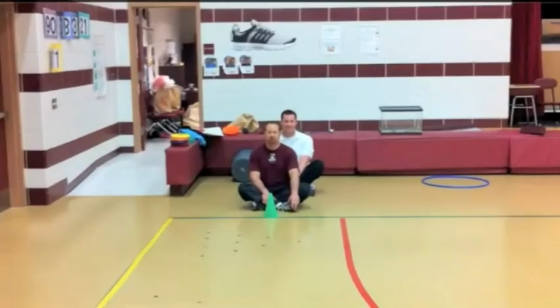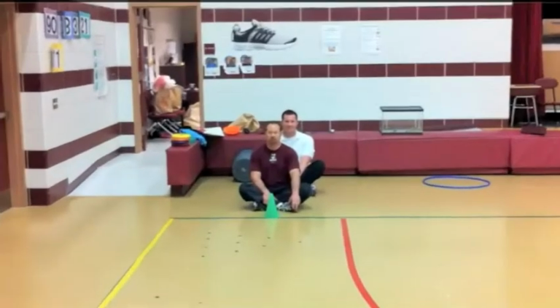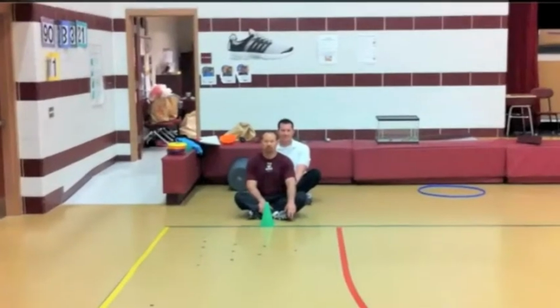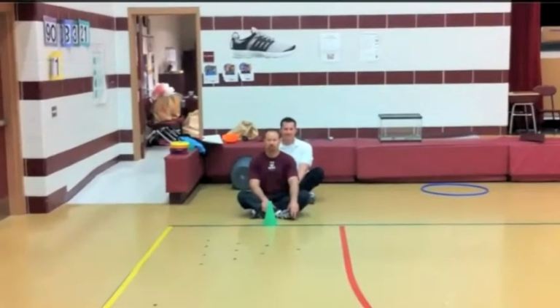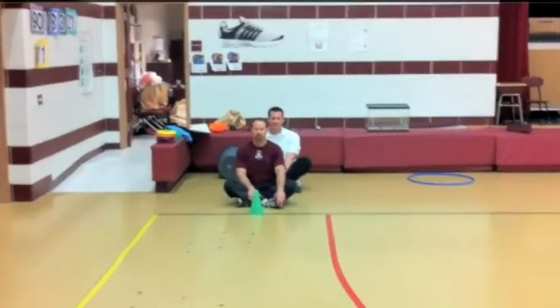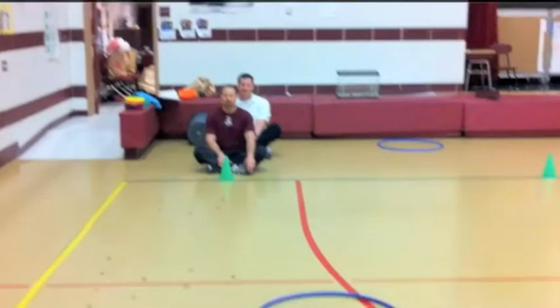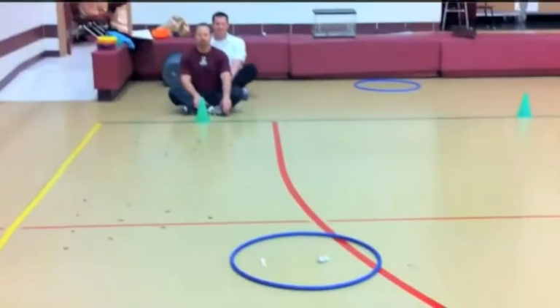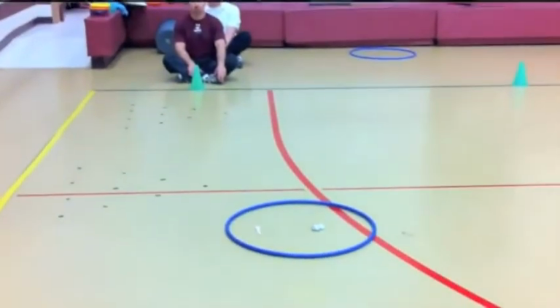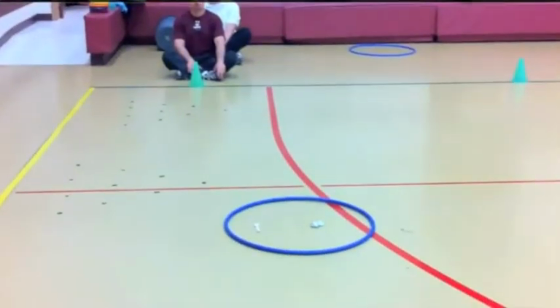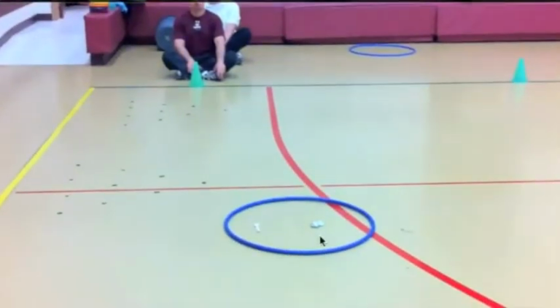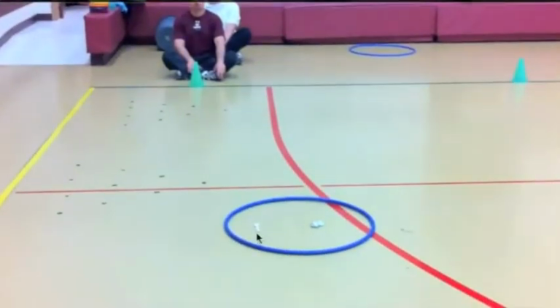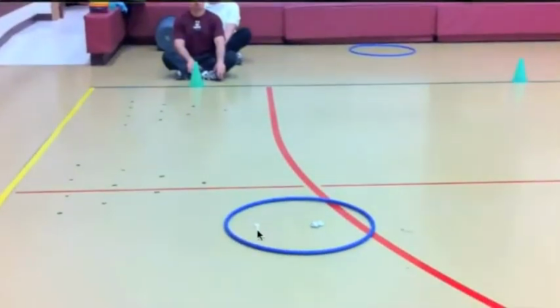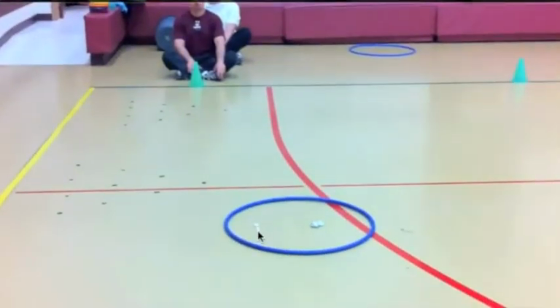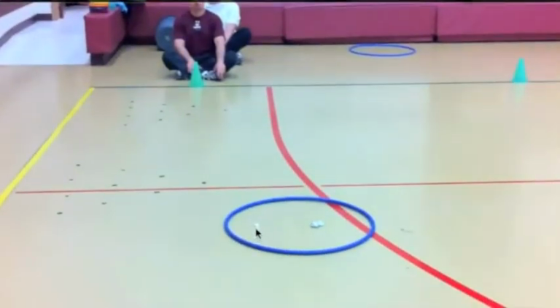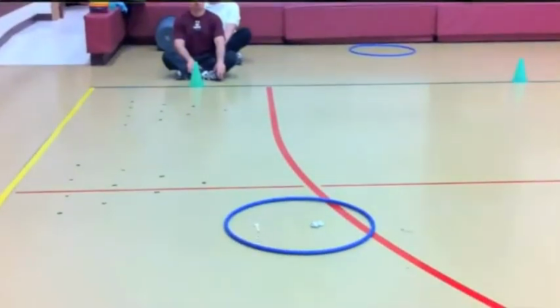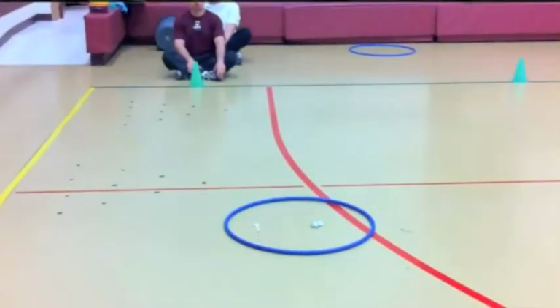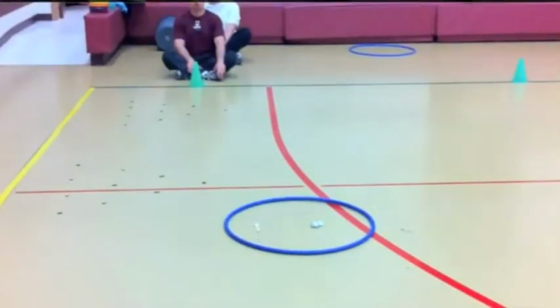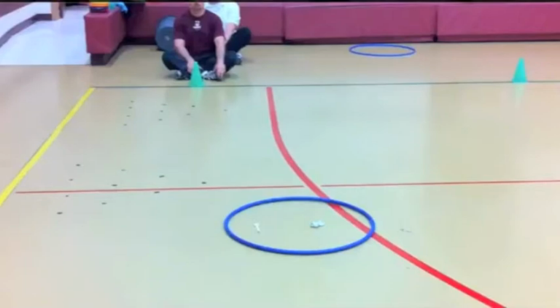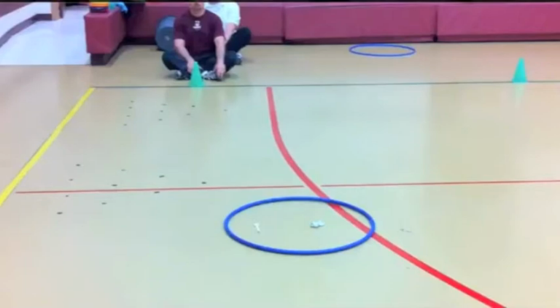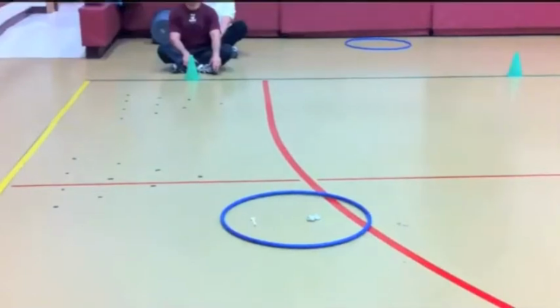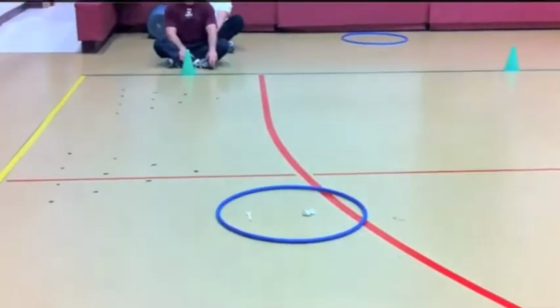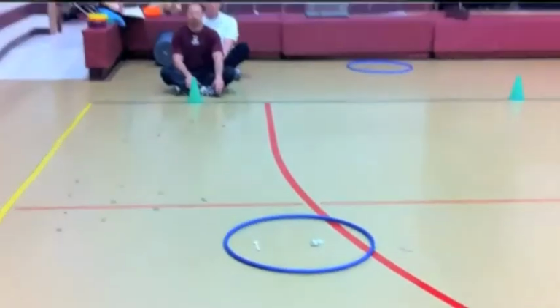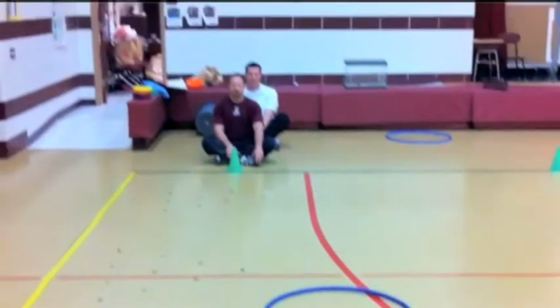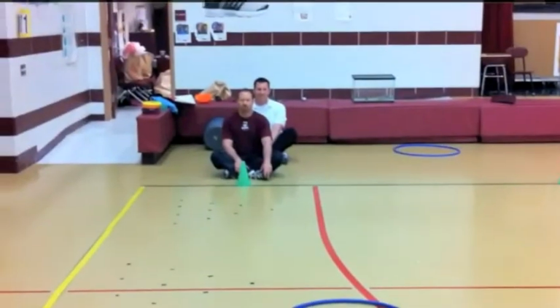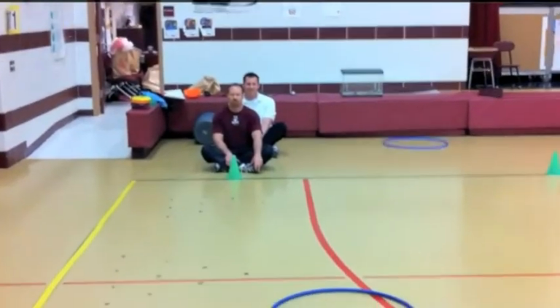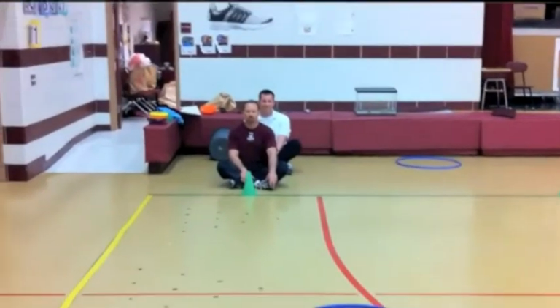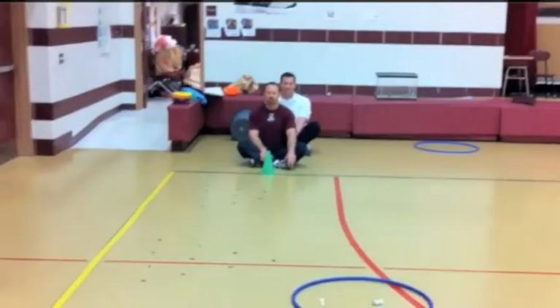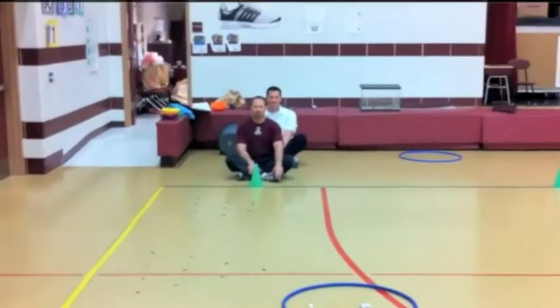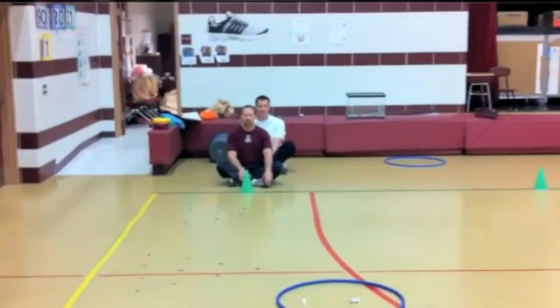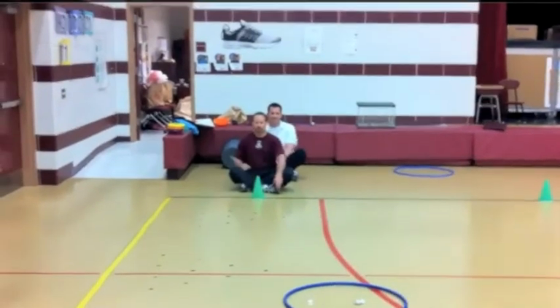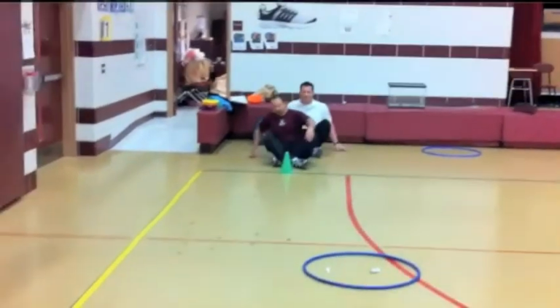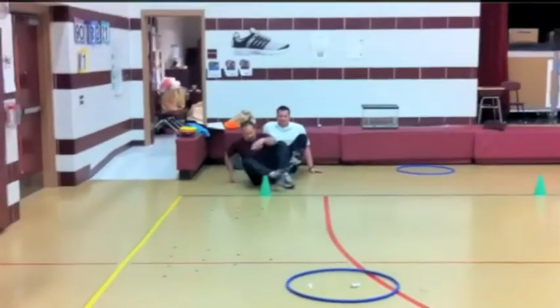Your goal, your job at this station, is you're going to be scooping up Marty the Zebra with this spoon. It's going to get a little tricky to balance Marty on that spoon. You're going to bring him down to the end of the station, around the cone, and then tag your partner.